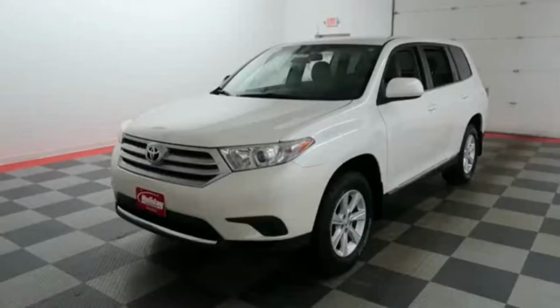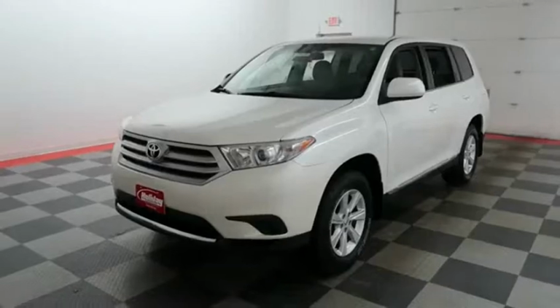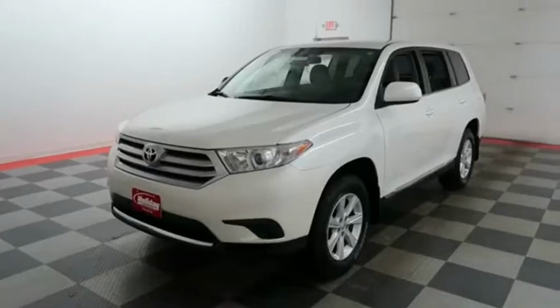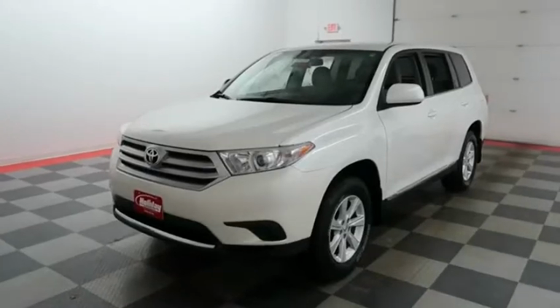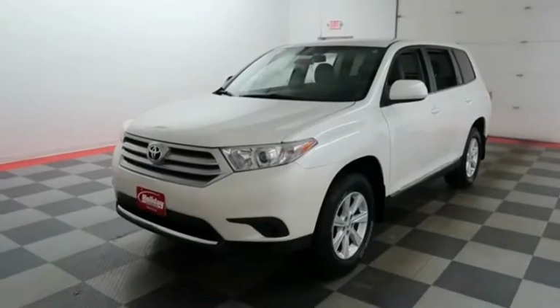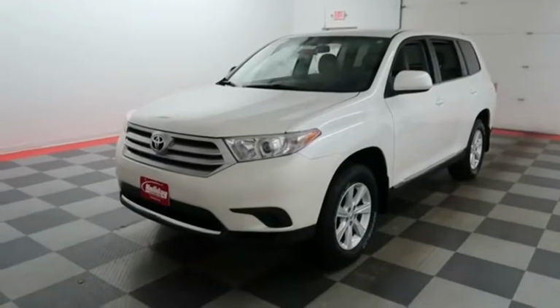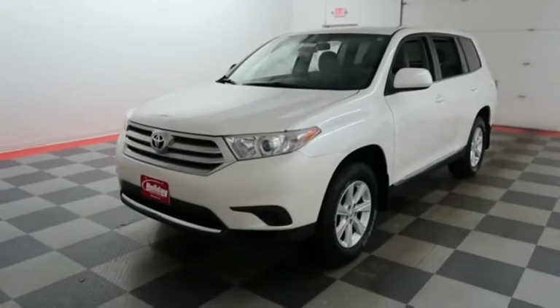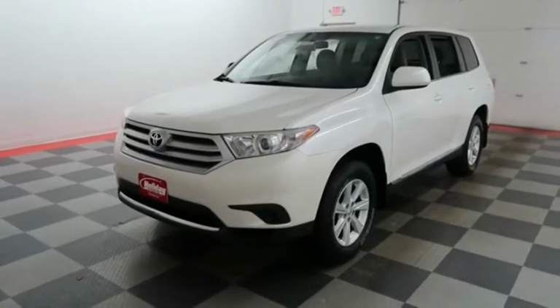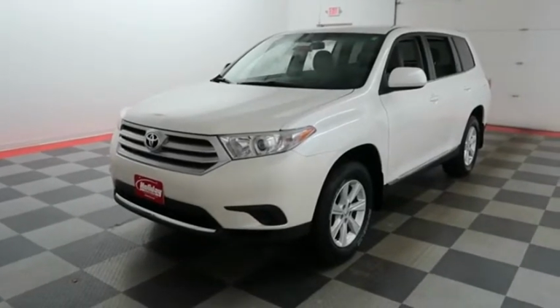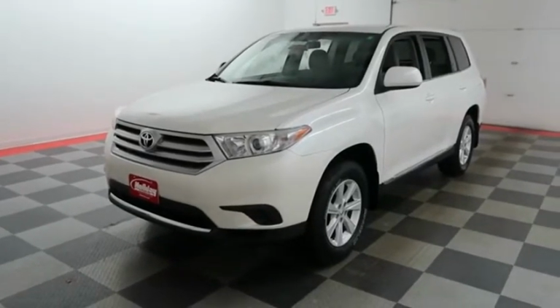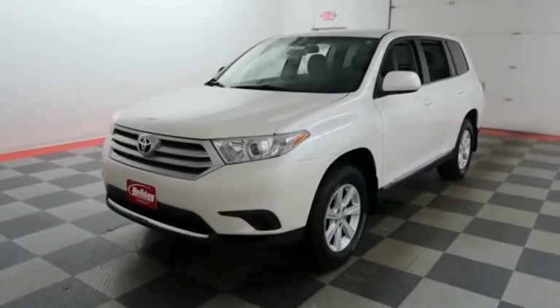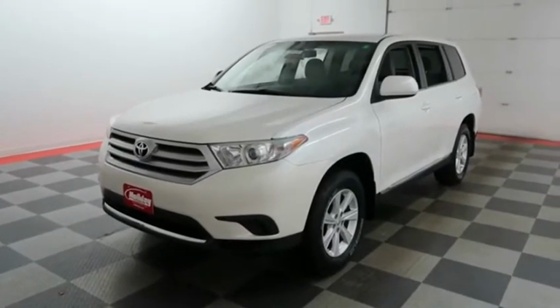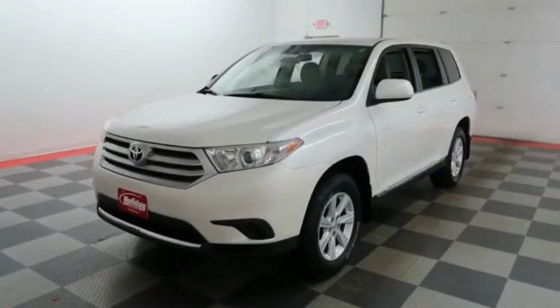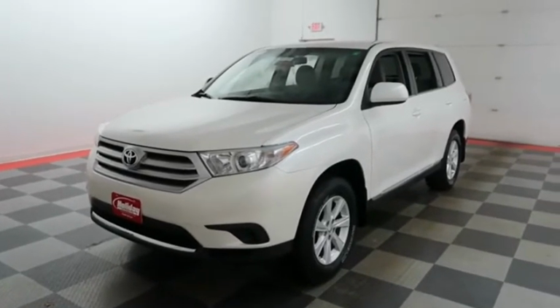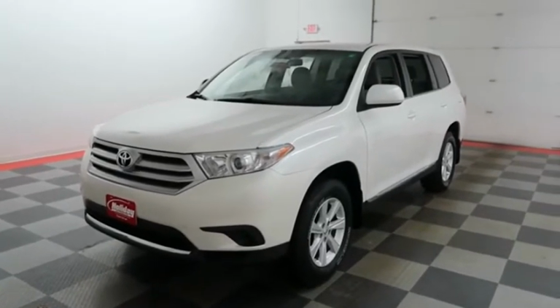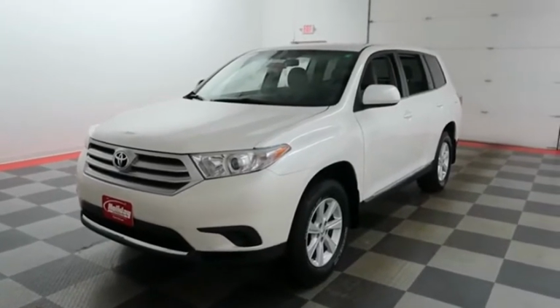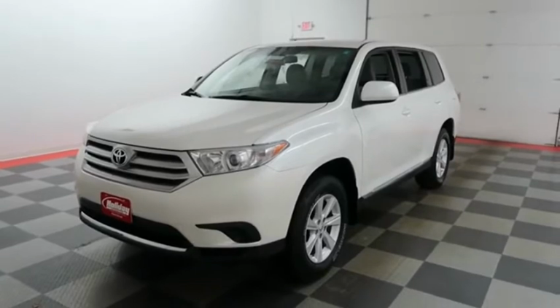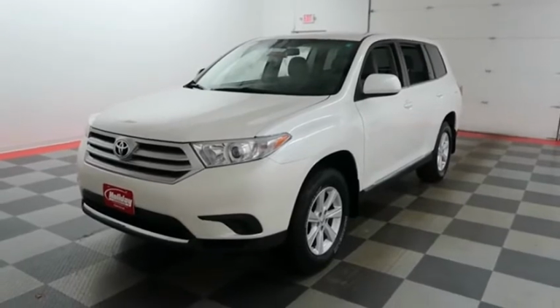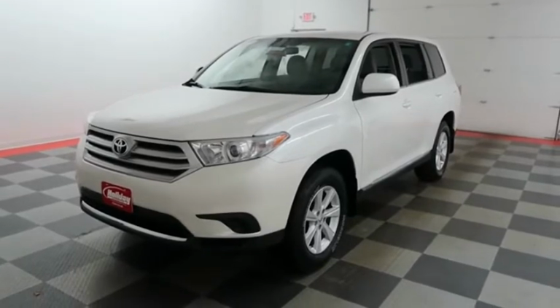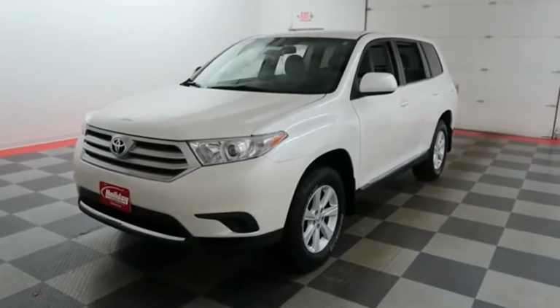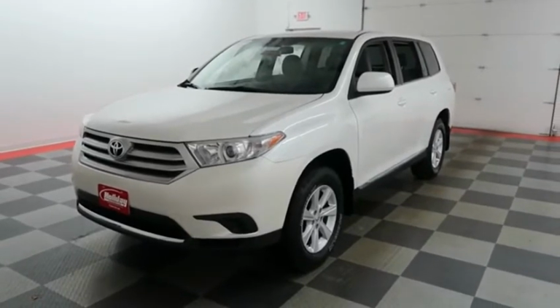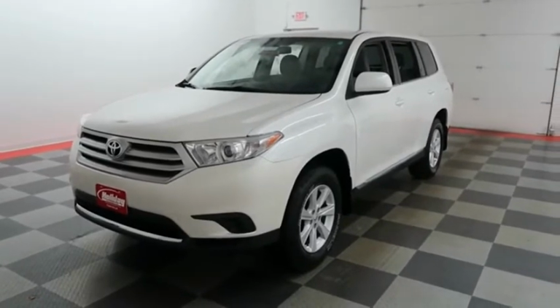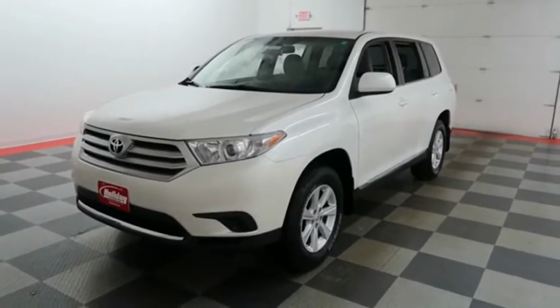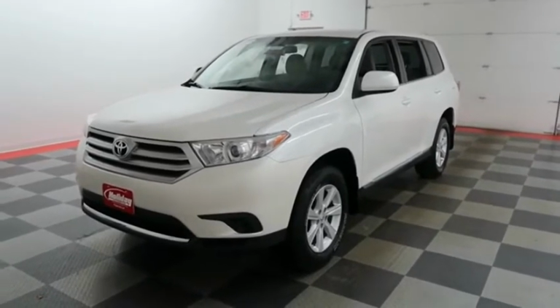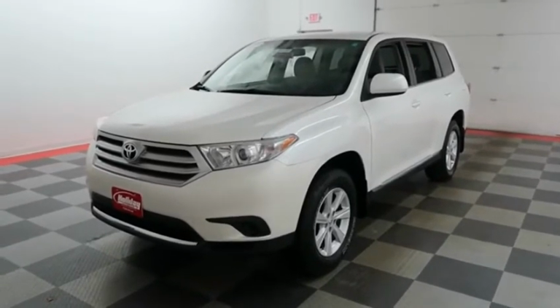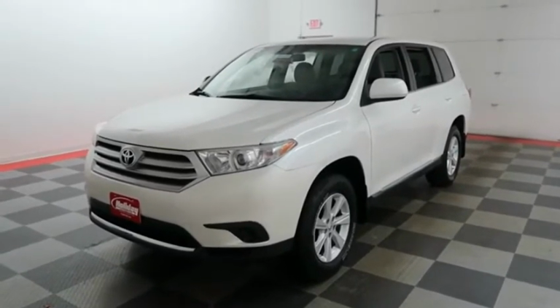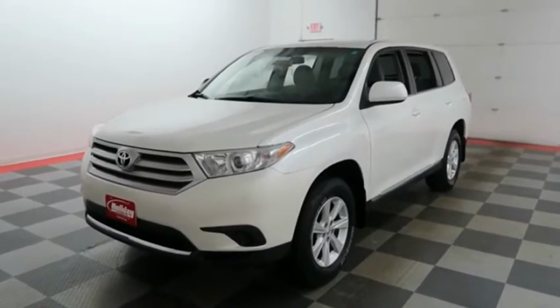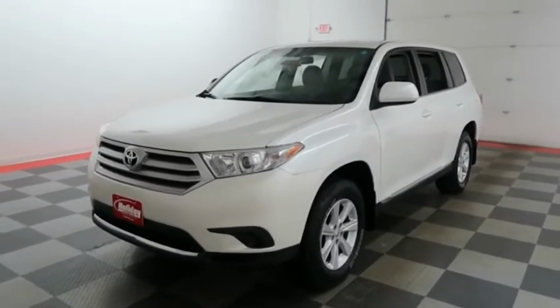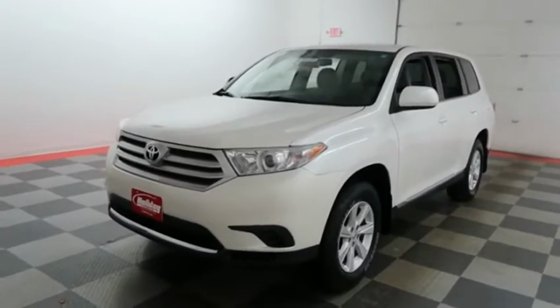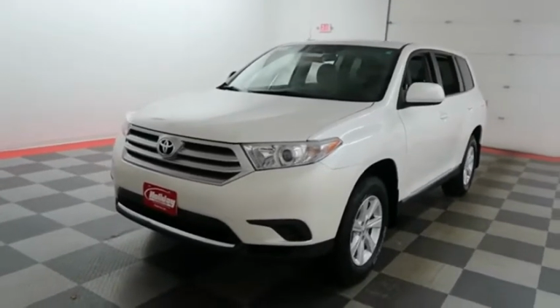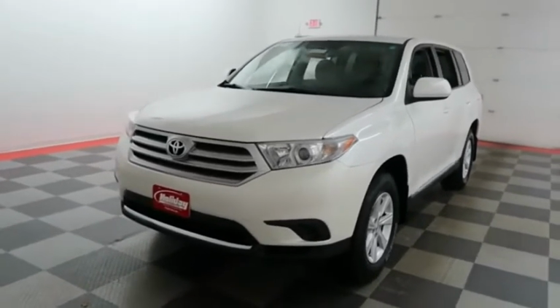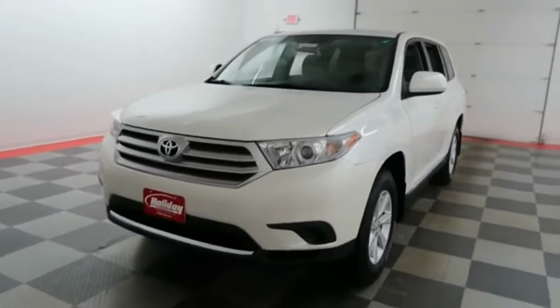Hi, I'm Andy with Holiday Automotive. Today we're going to take a look at a 2013 Toyota Highlander, stock number 17B231B.